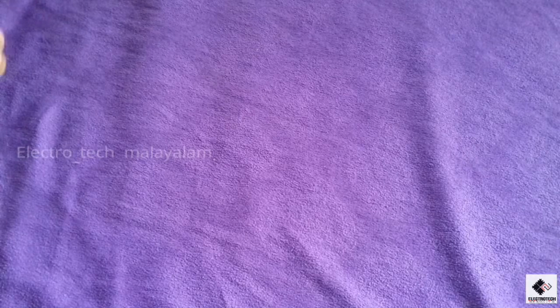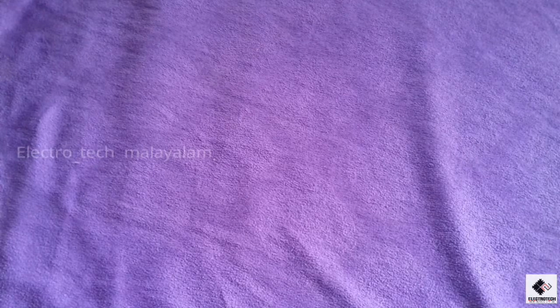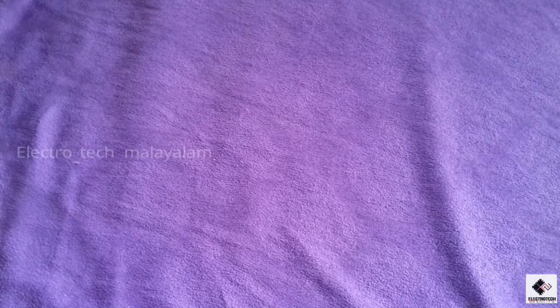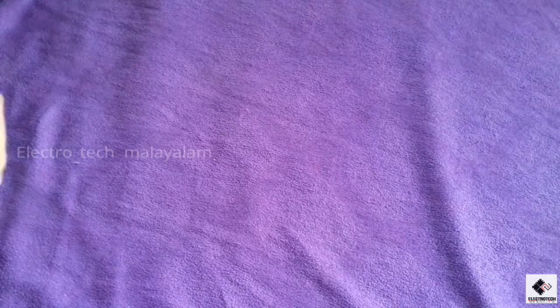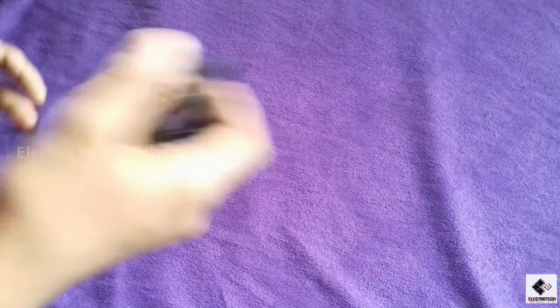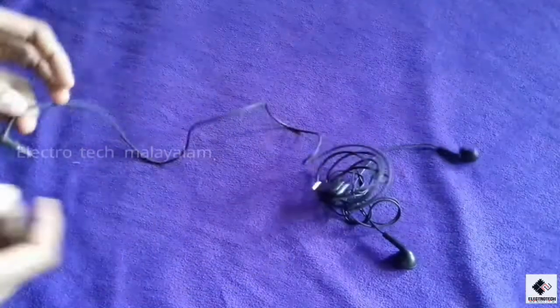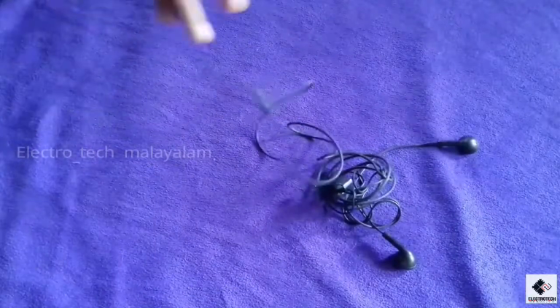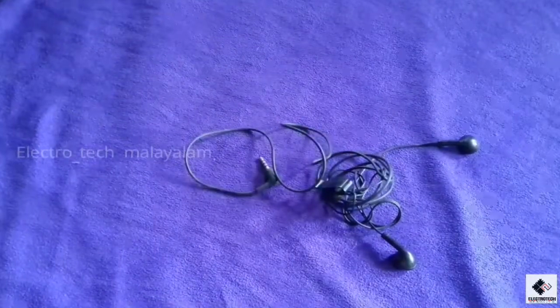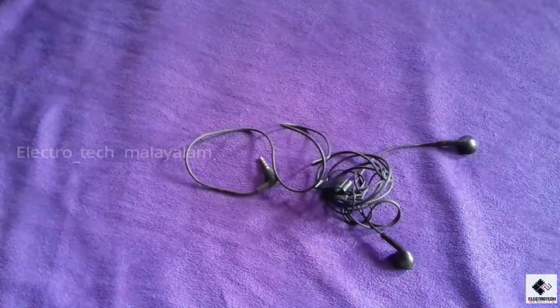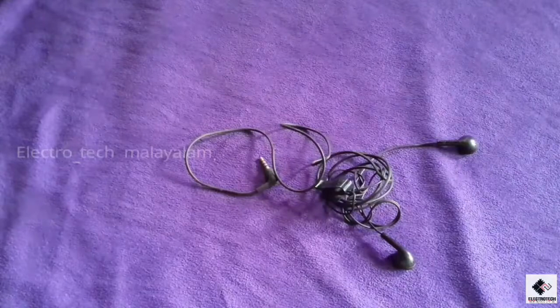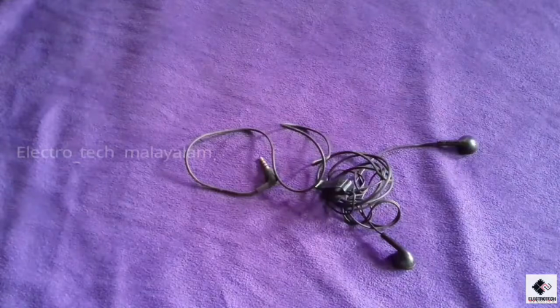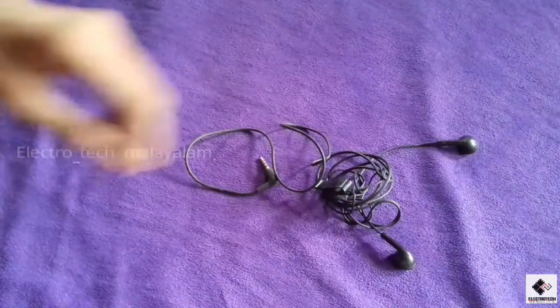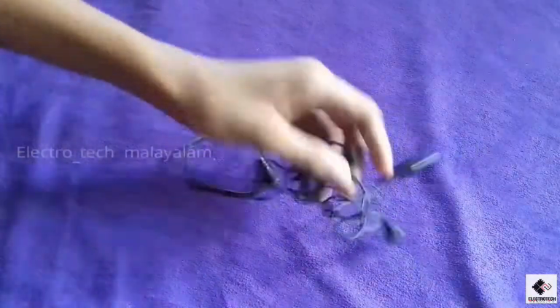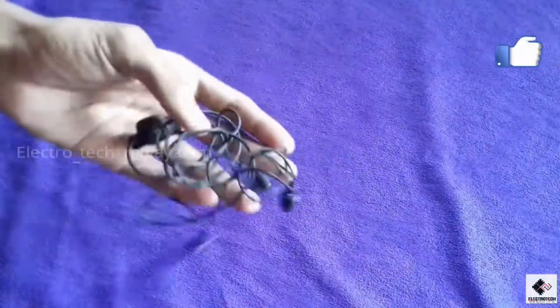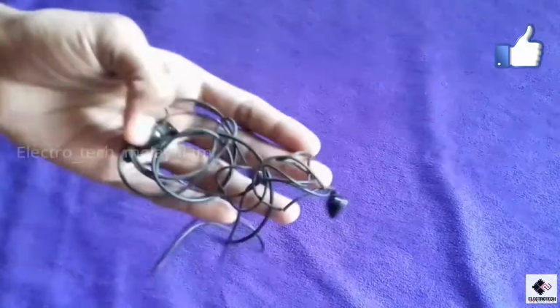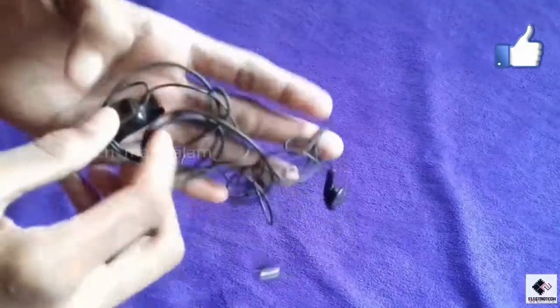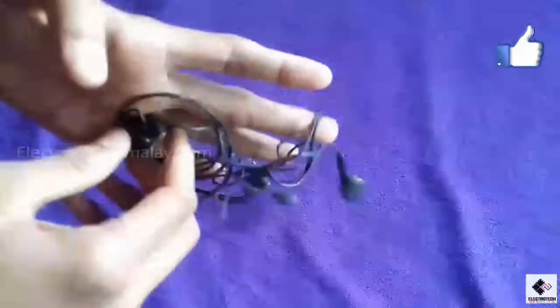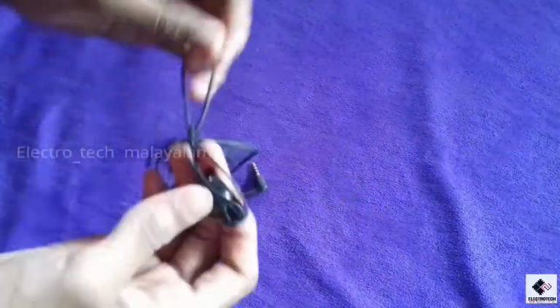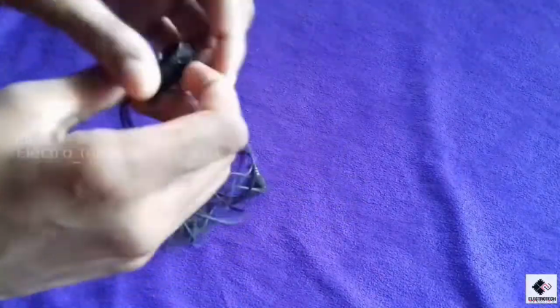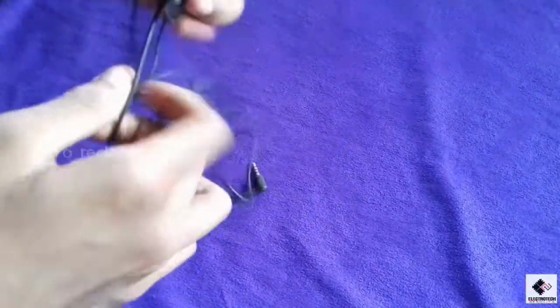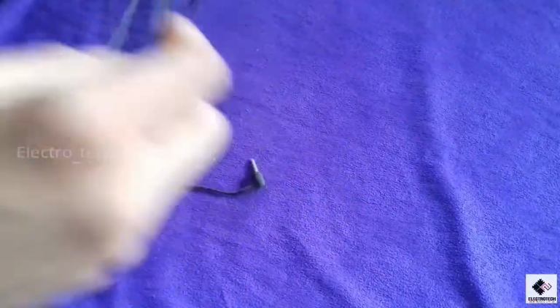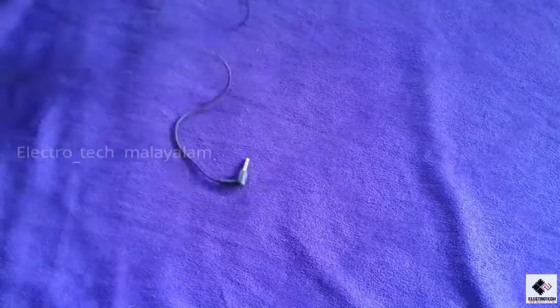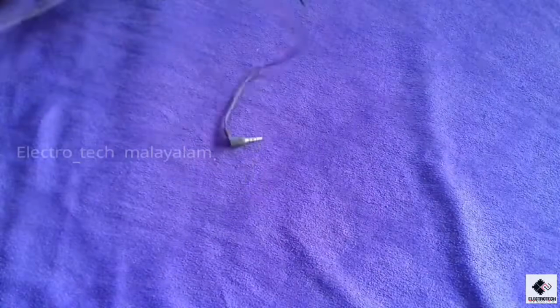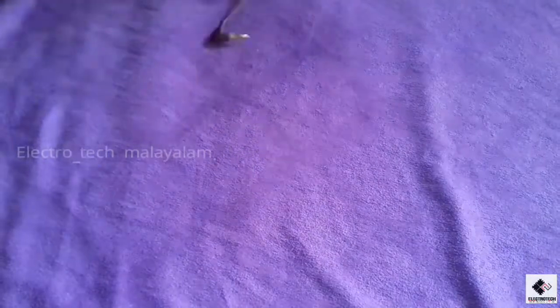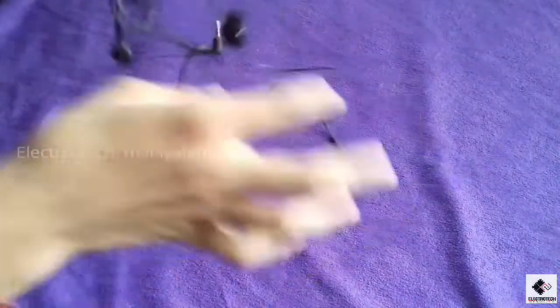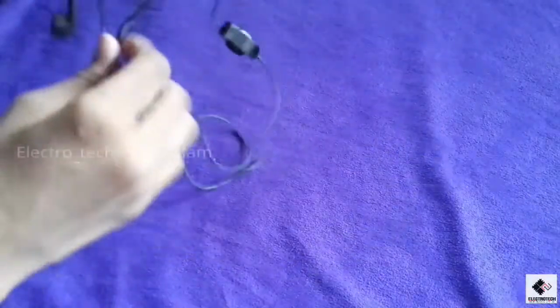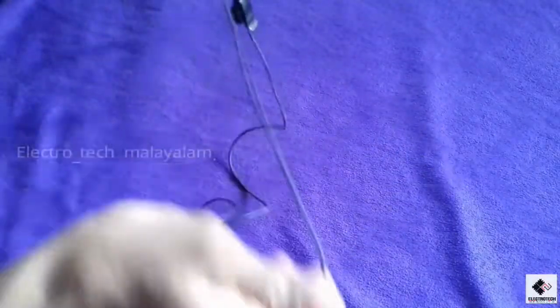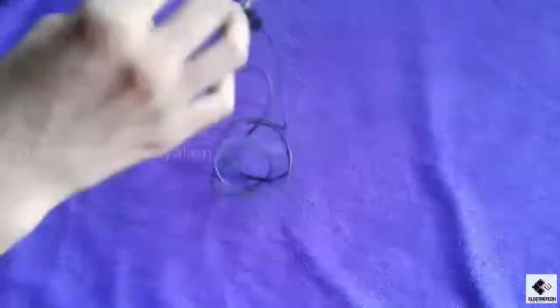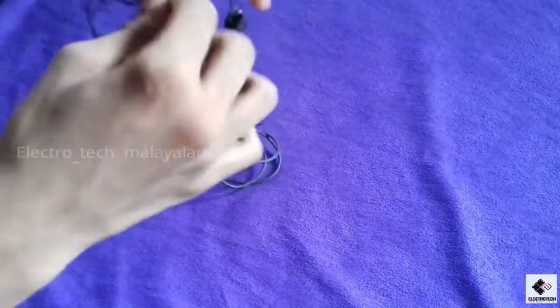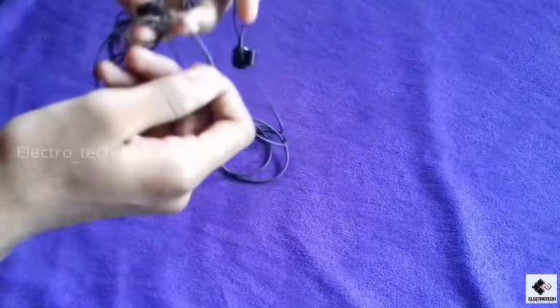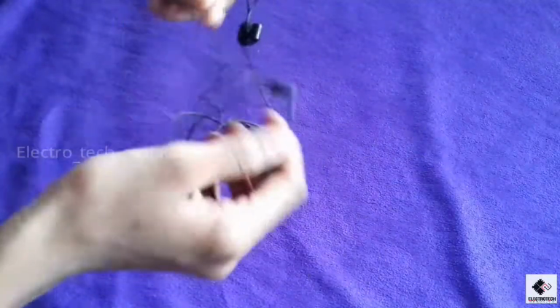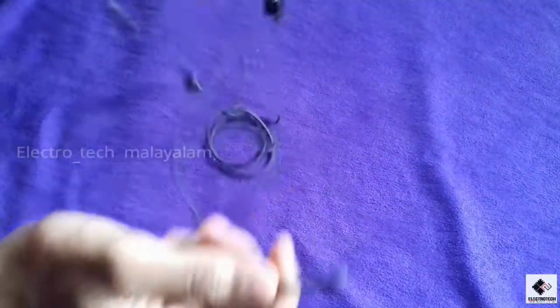Hello friends, welcome to our channel. Today we are going to use Kedai earphones.